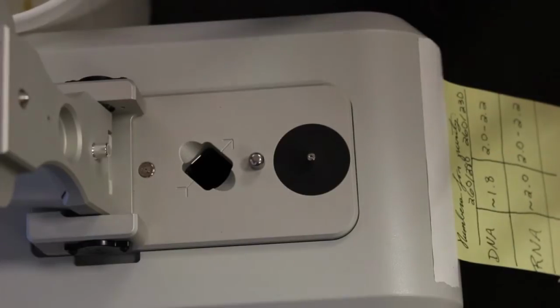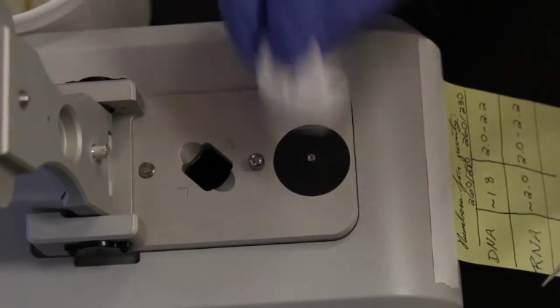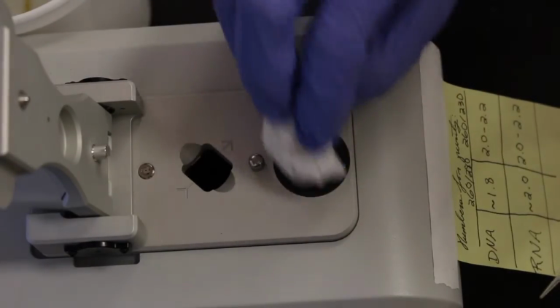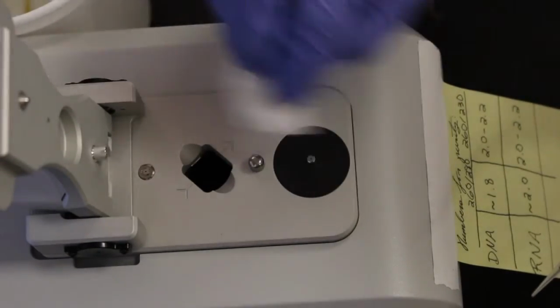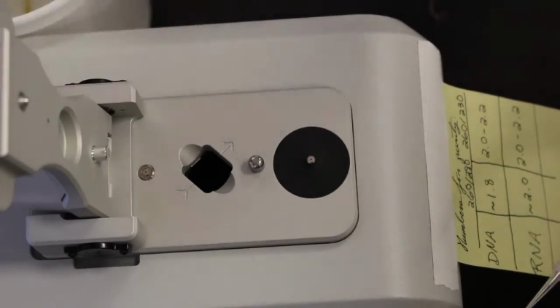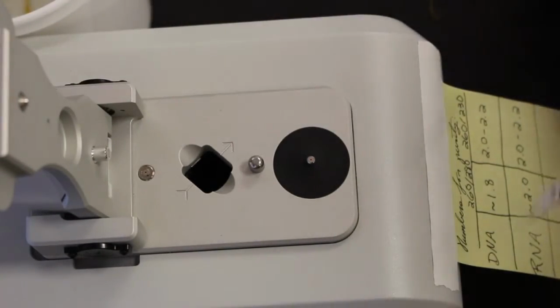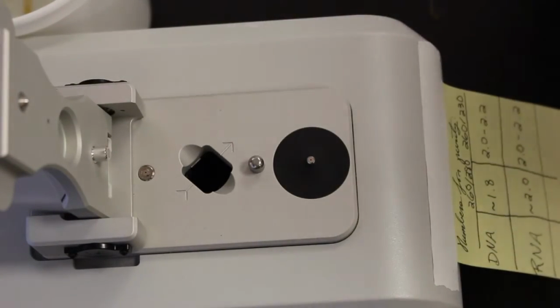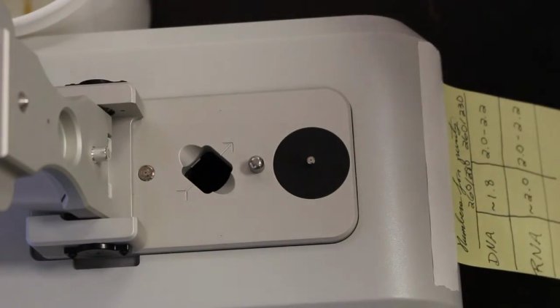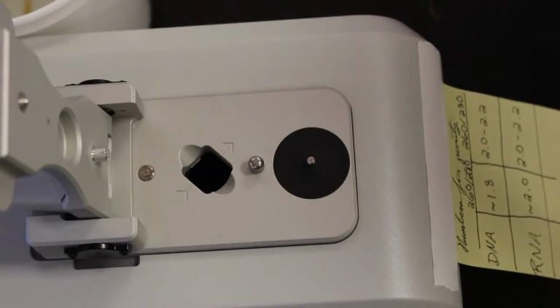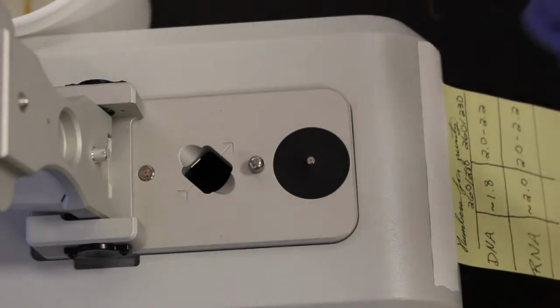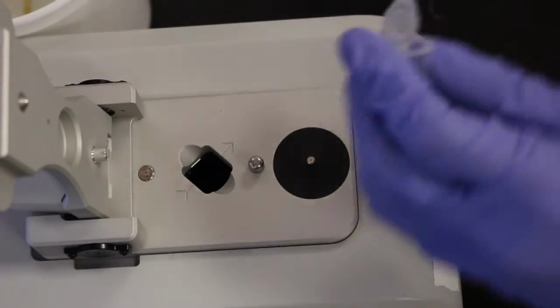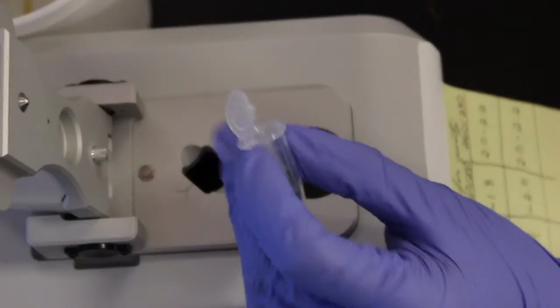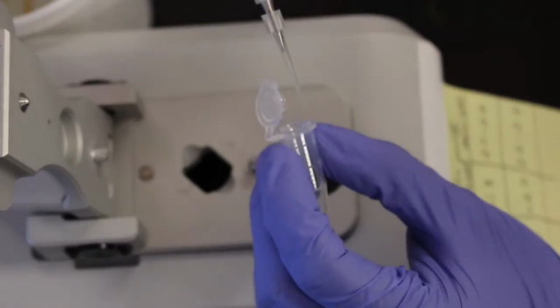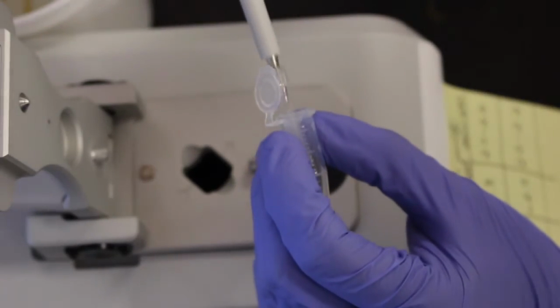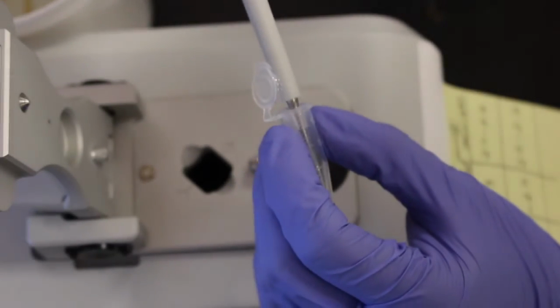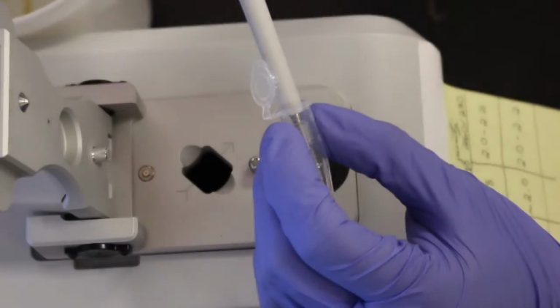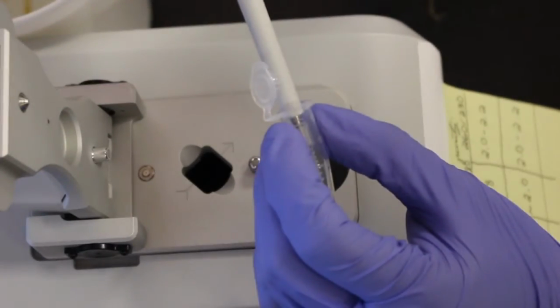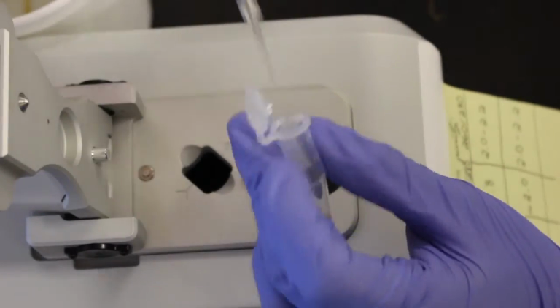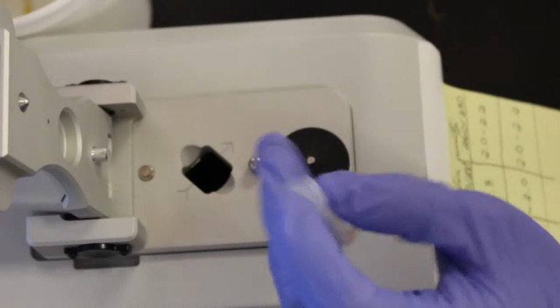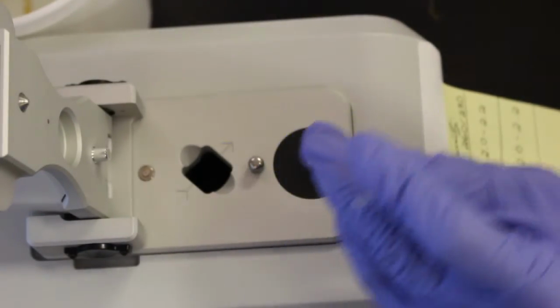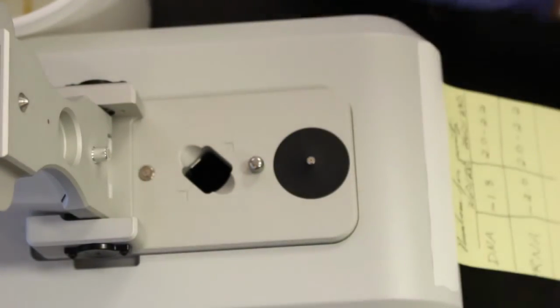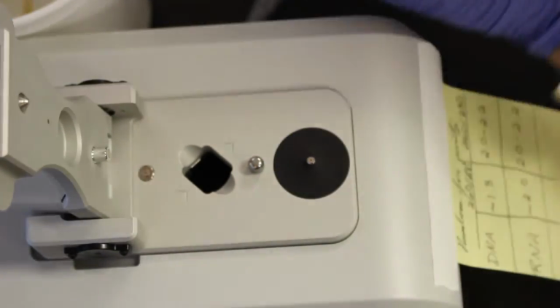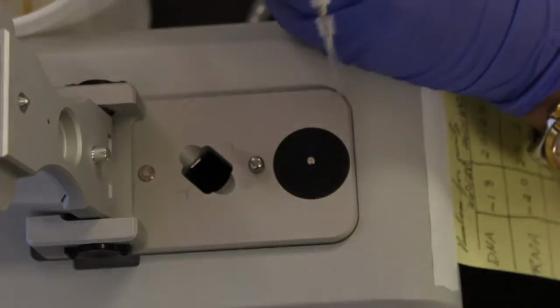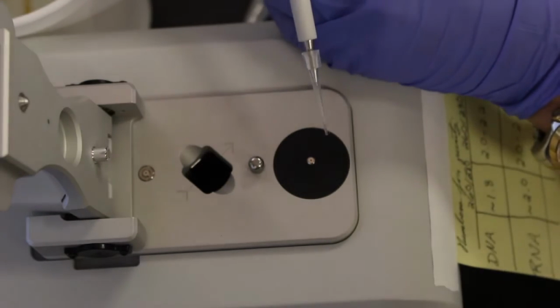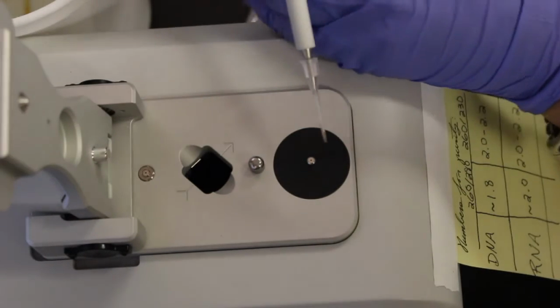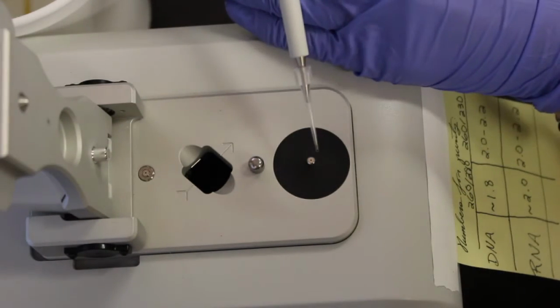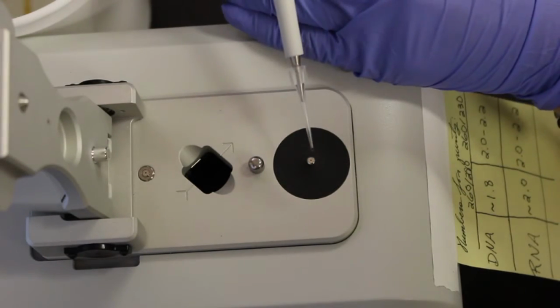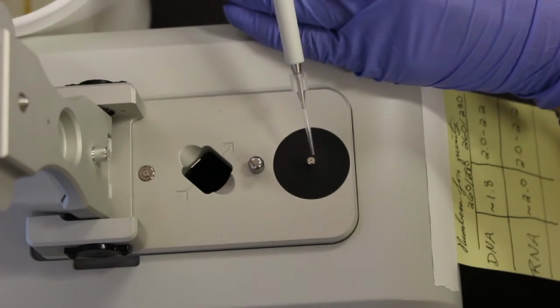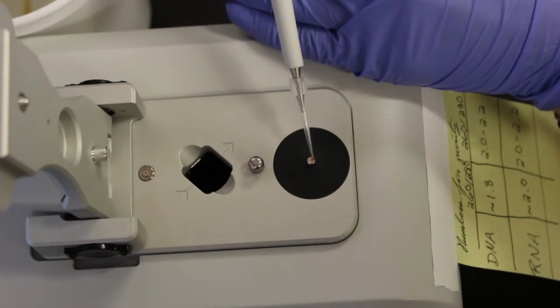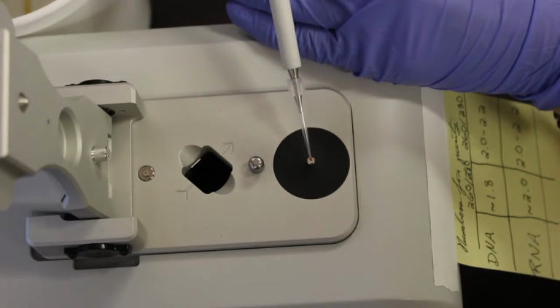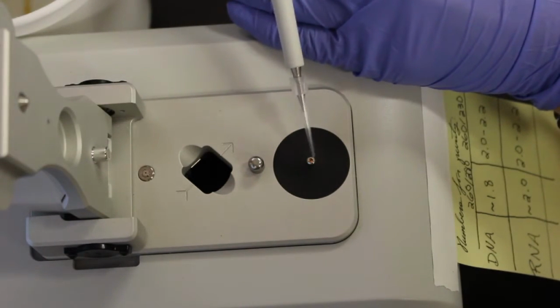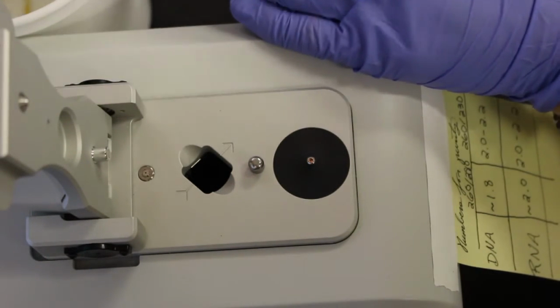The best way to load liquid samples is to push down on the pipette to create a small sphere of liquid on the pipette tip, and then place the liquid sphere onto the metal tip. Close the arm gently, and make sure after each measurement to clean off the two metal tips with the Chemtech wipe.